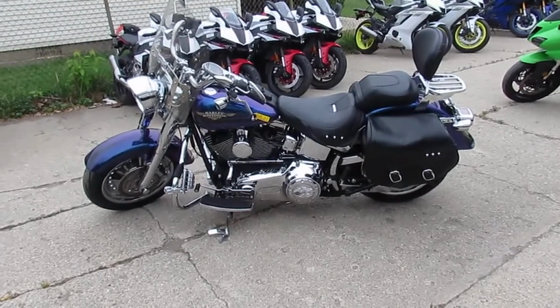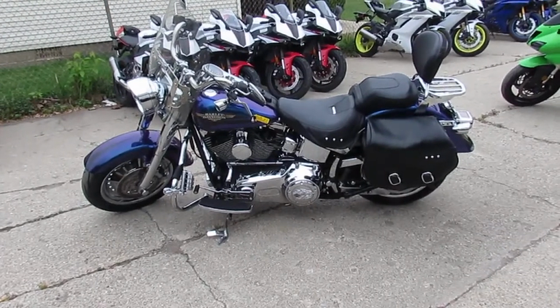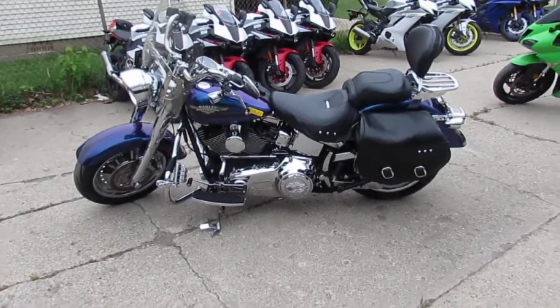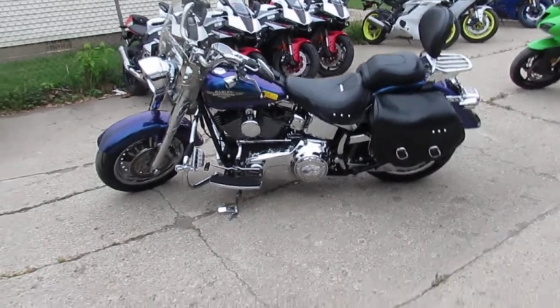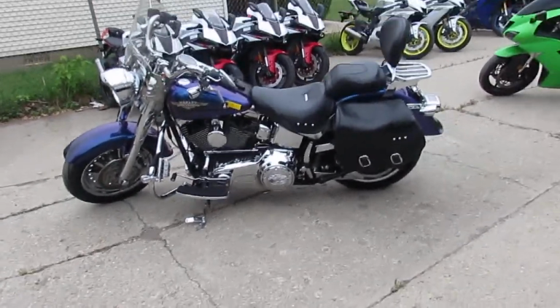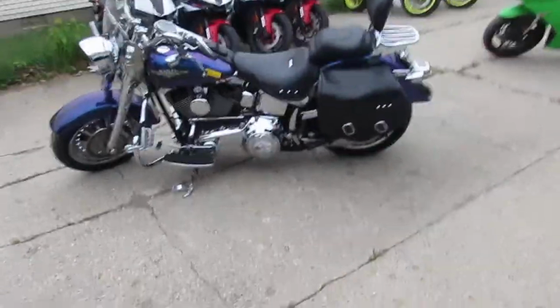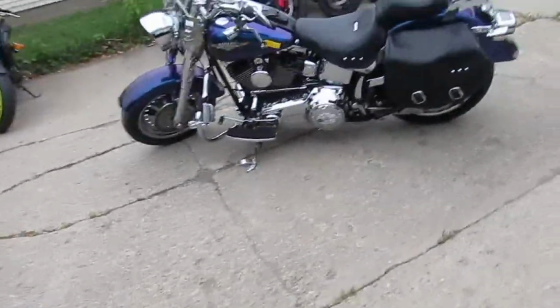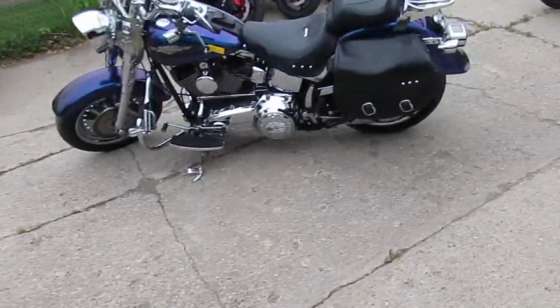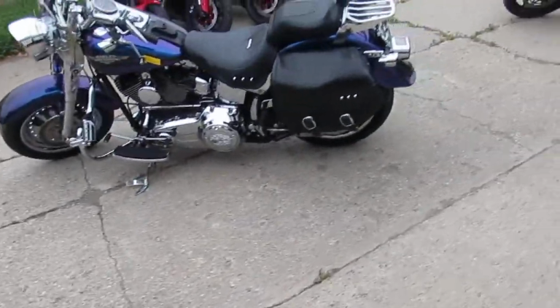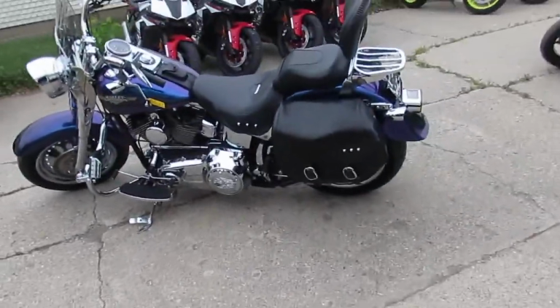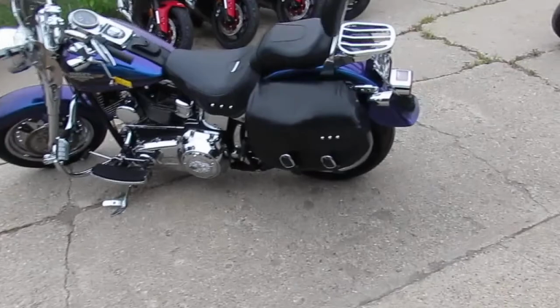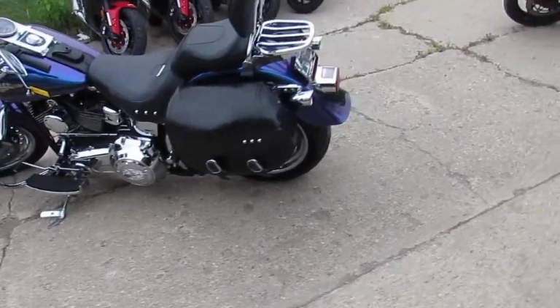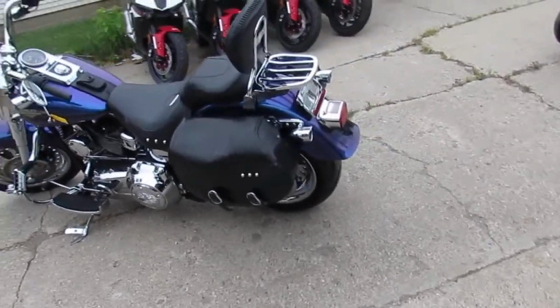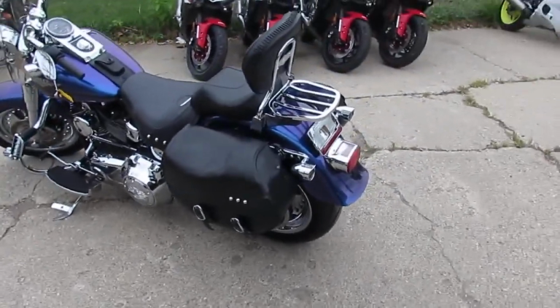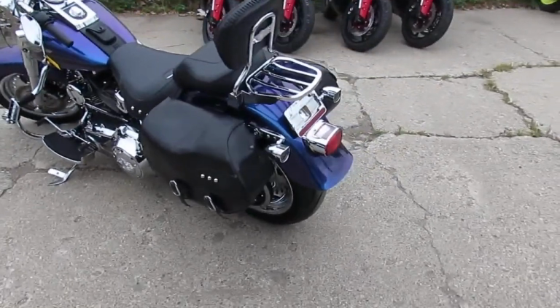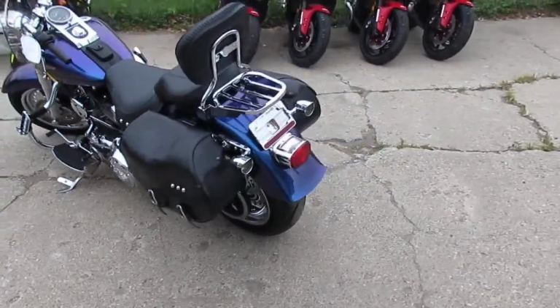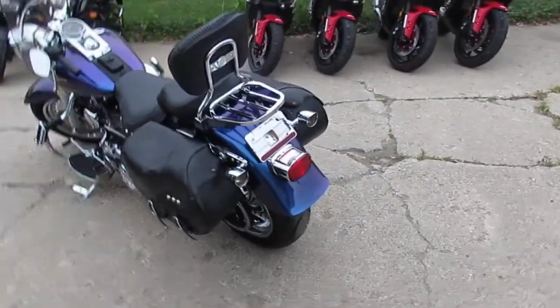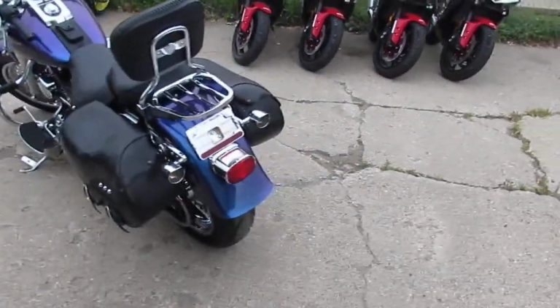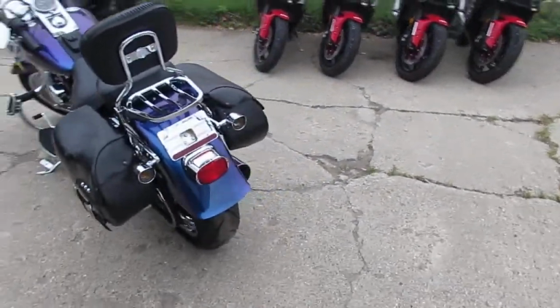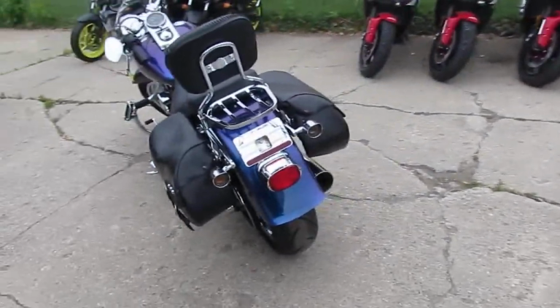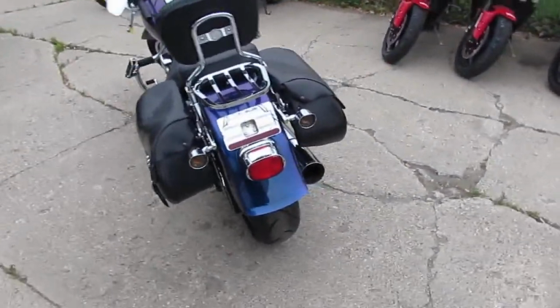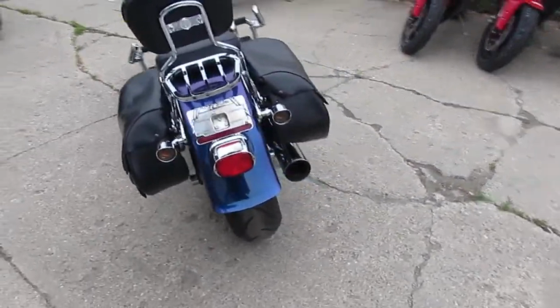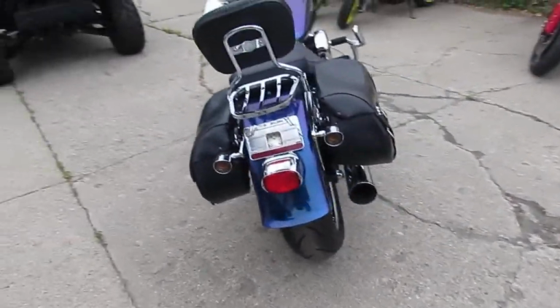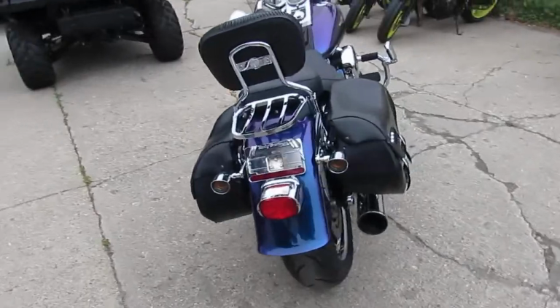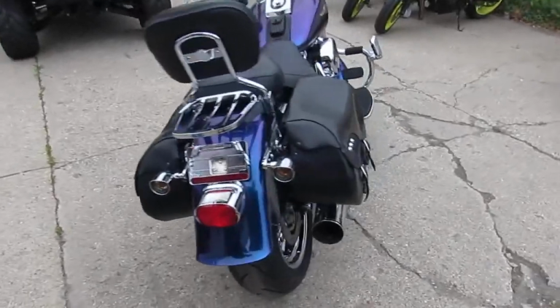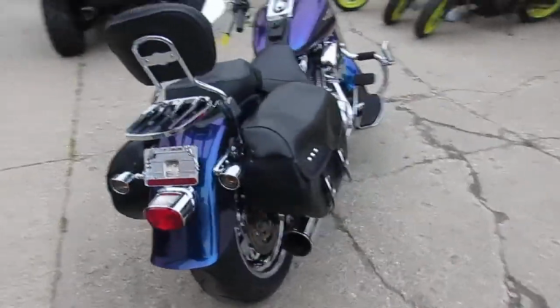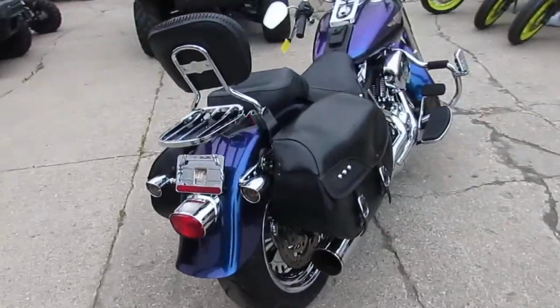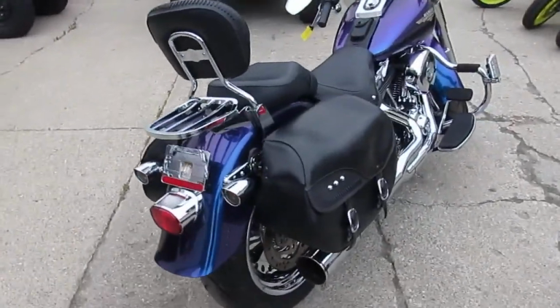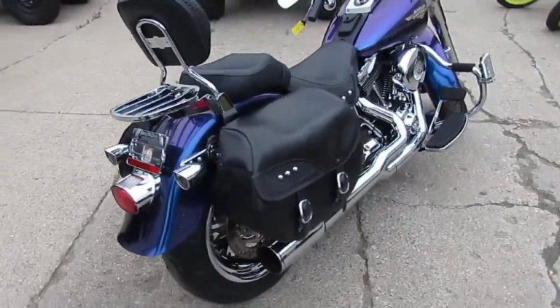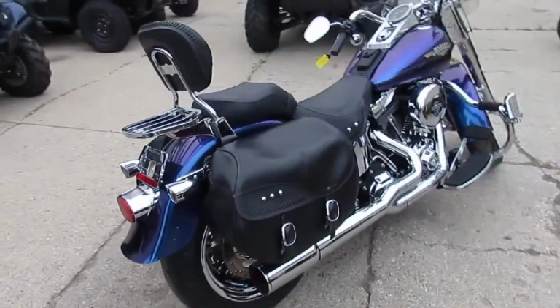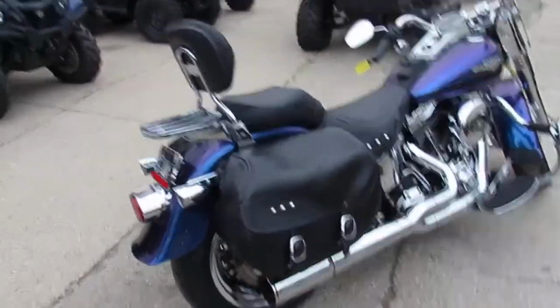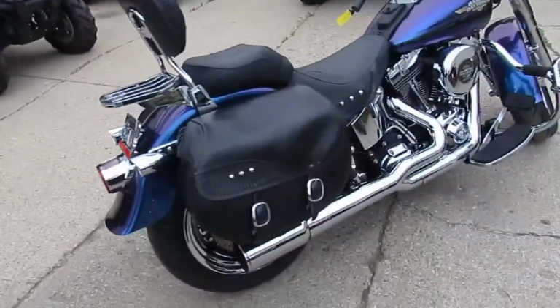Hey, it's riding season and we got the Harleys, guys. It's Approval Powersports doing some videos. One we're doing a video on is a 2010 Harley-Davidson Fatboy for sale. It comes in the blue-black ice paint scheme.